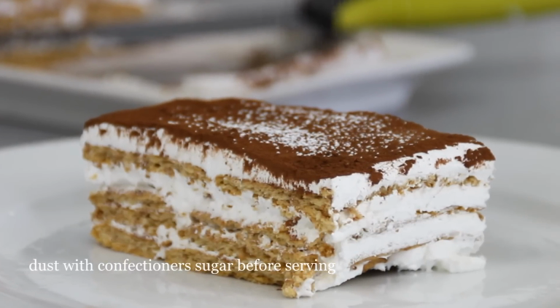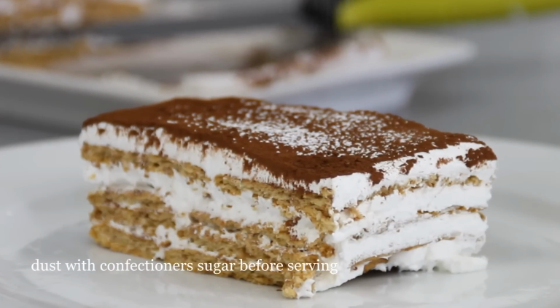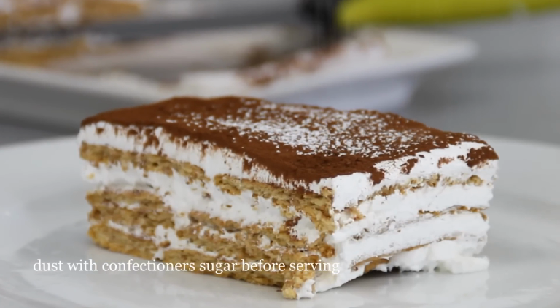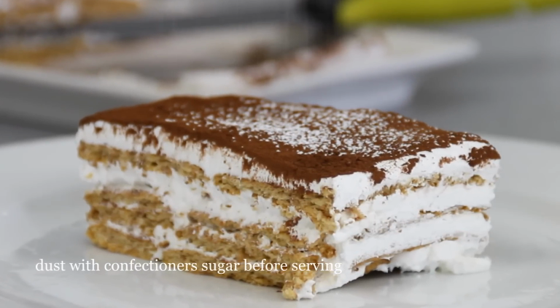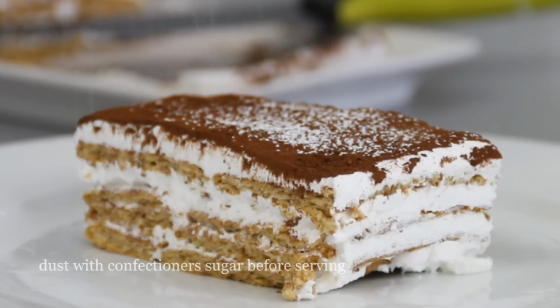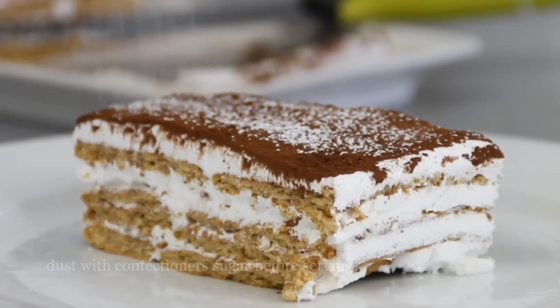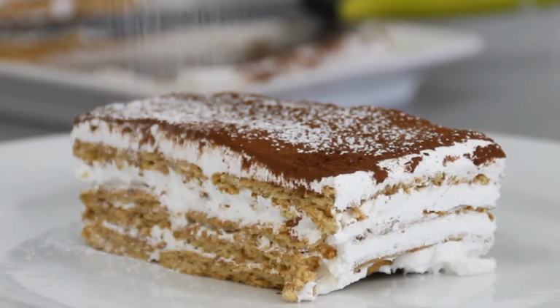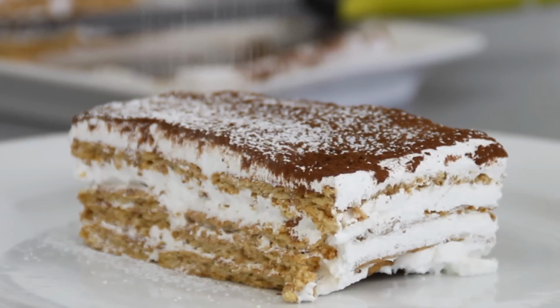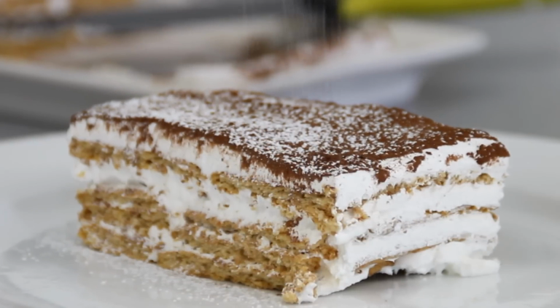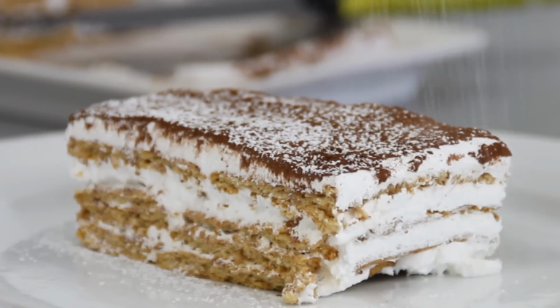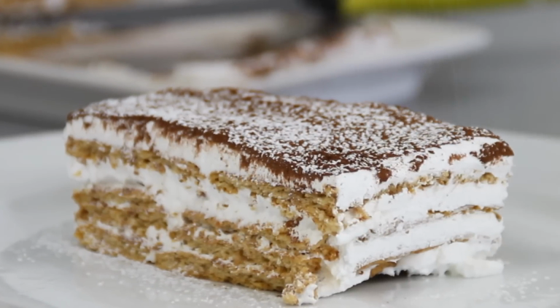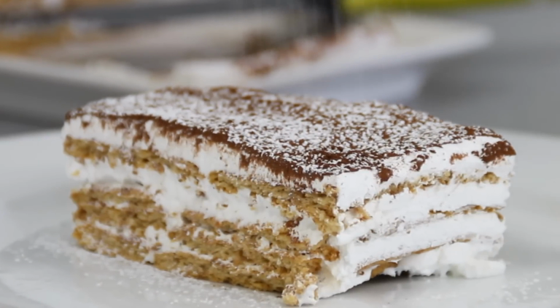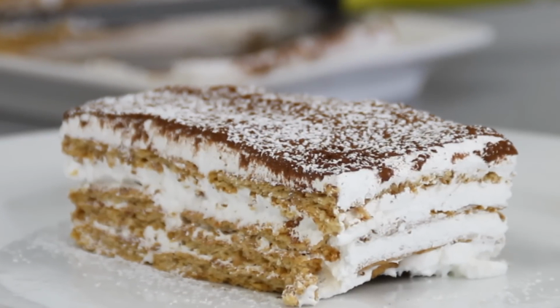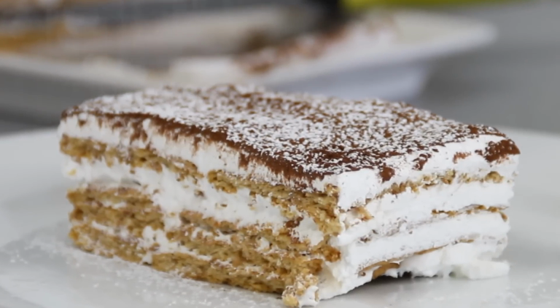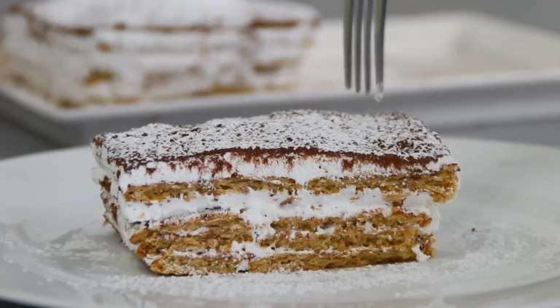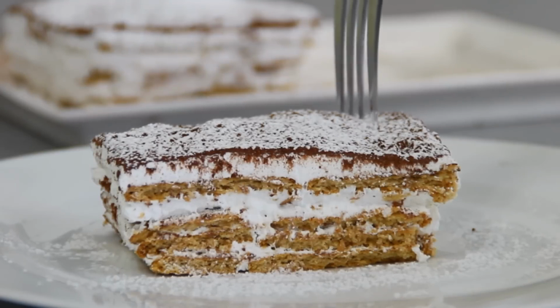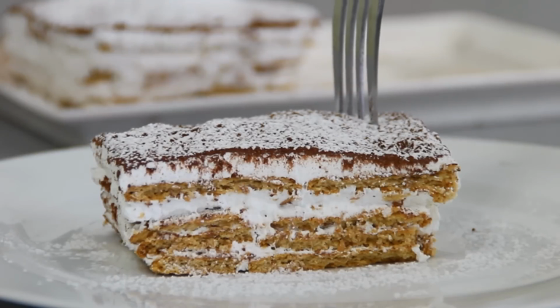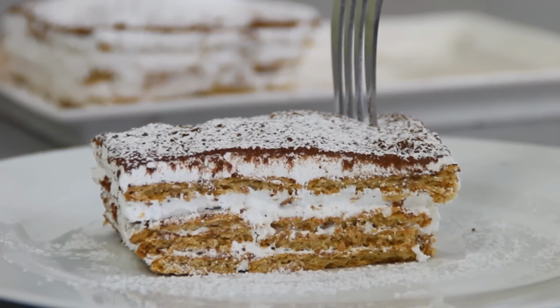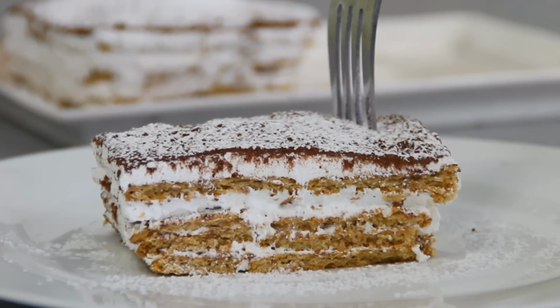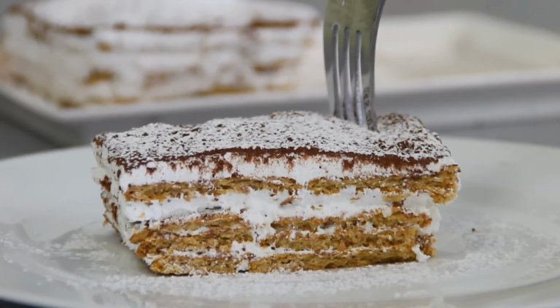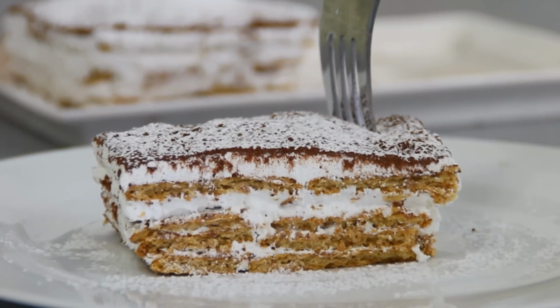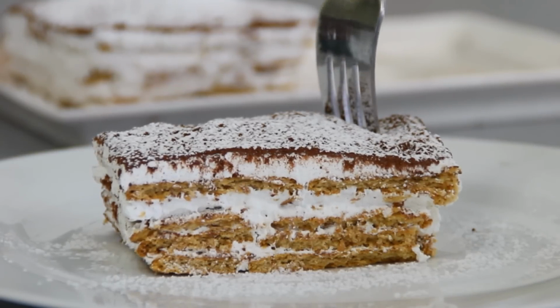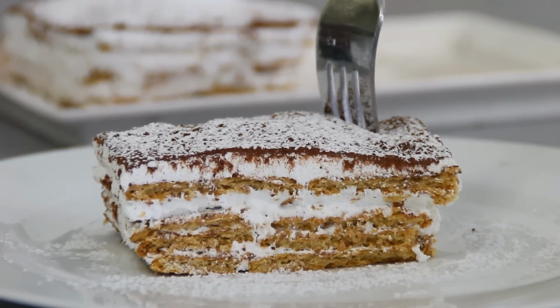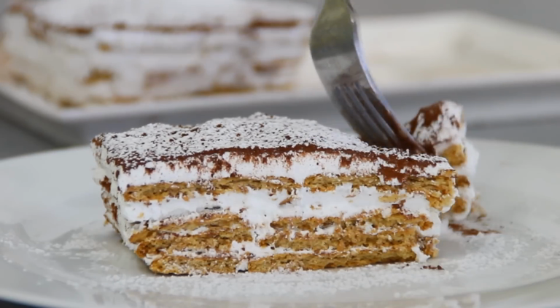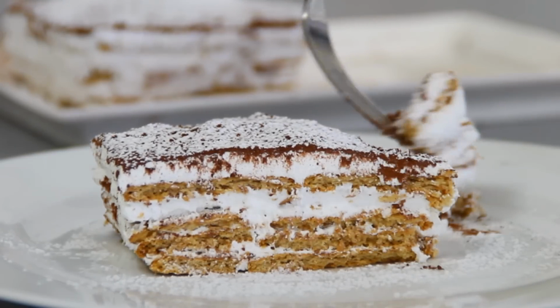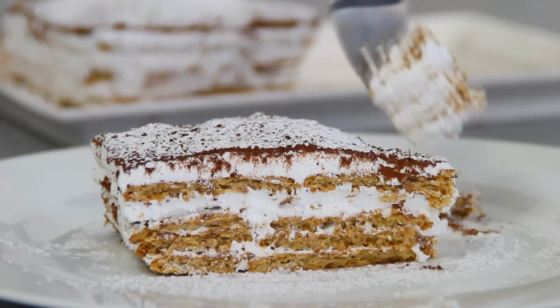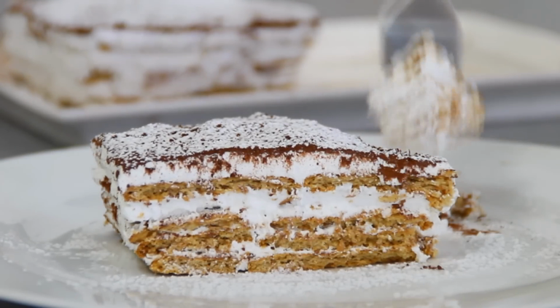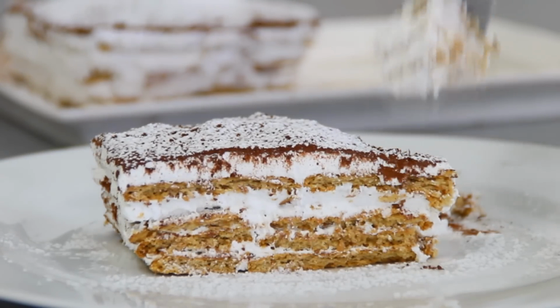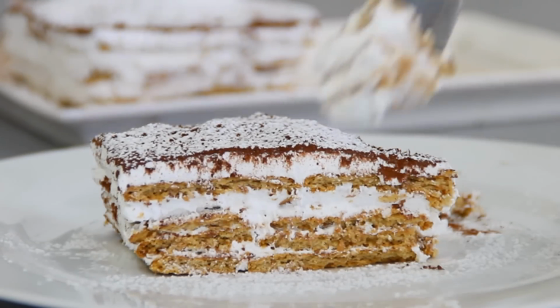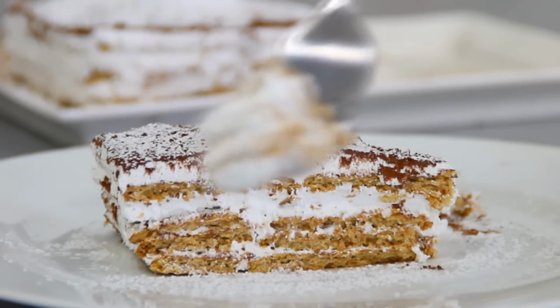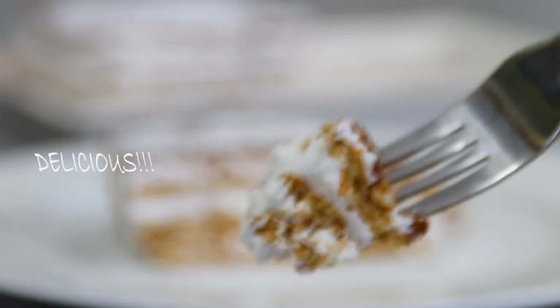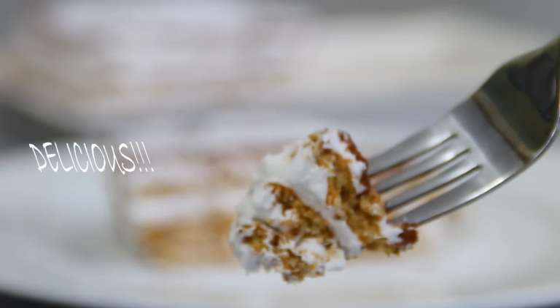So you're going to slice it, dust it with some powdered sugar, and we're ready to serve. And there you have it — our simple four-ingredient graham cake. Simply delicious!